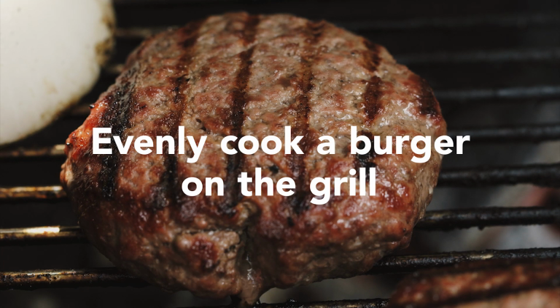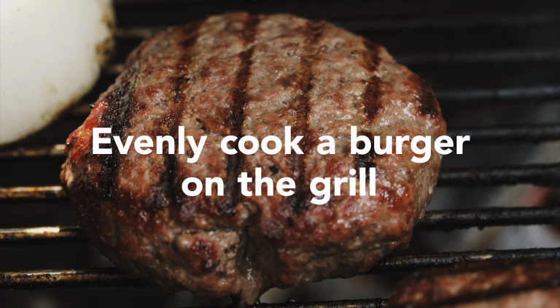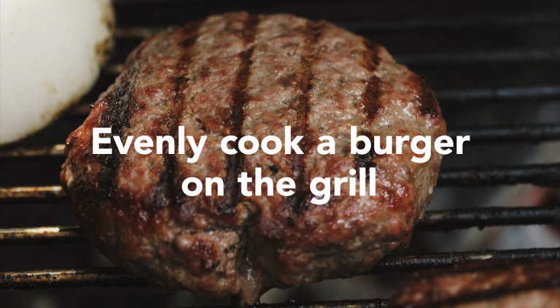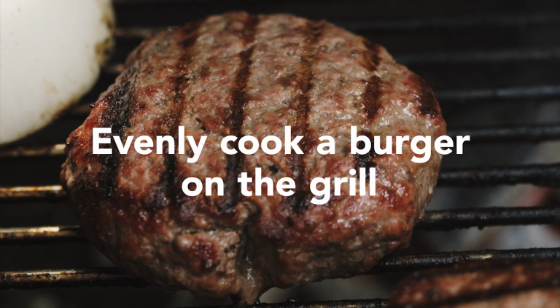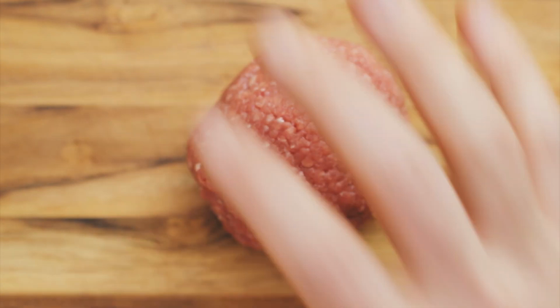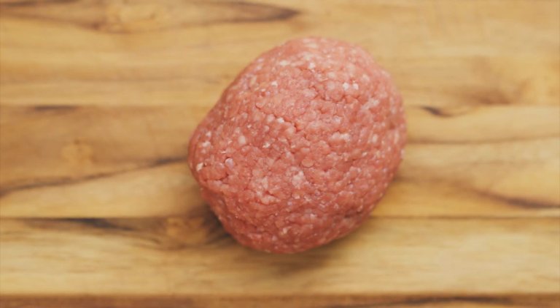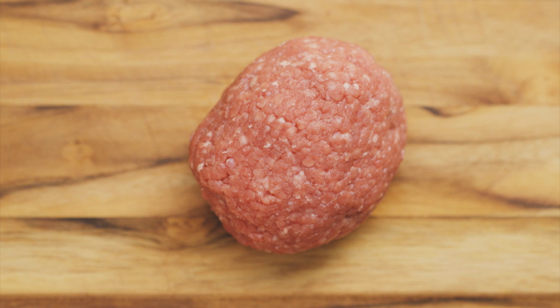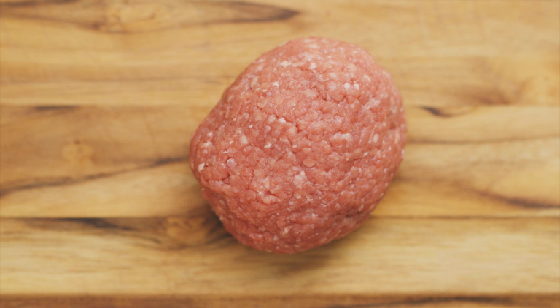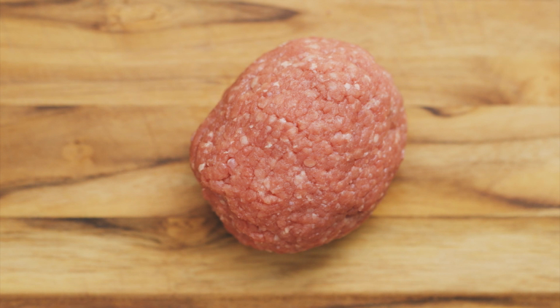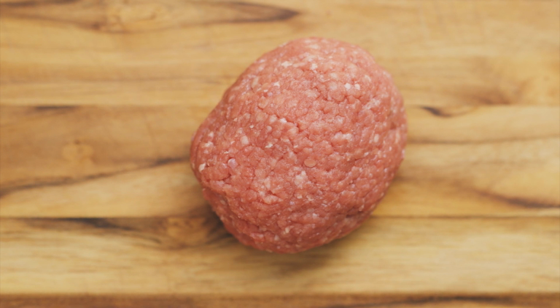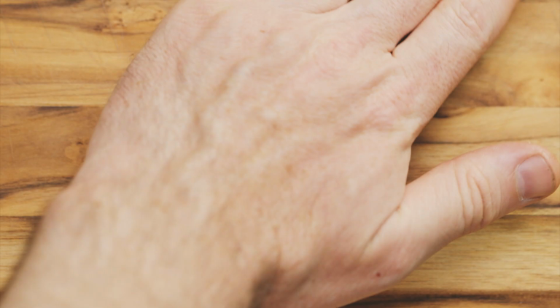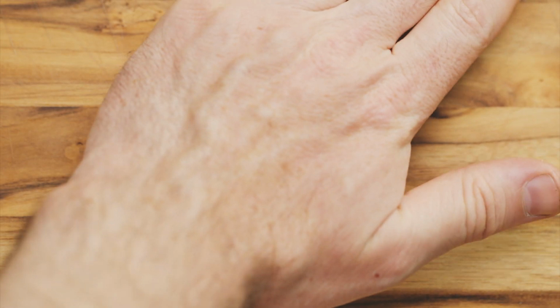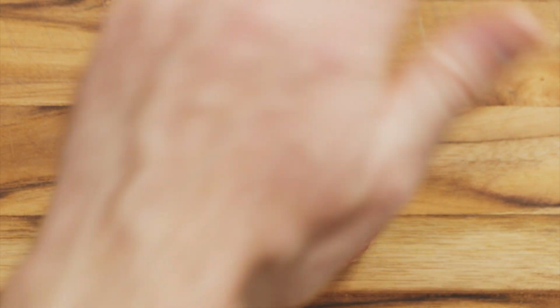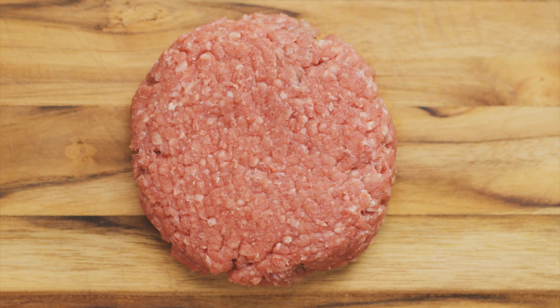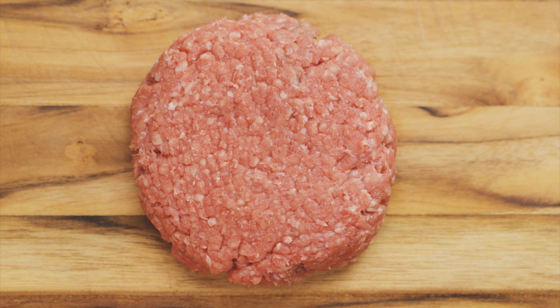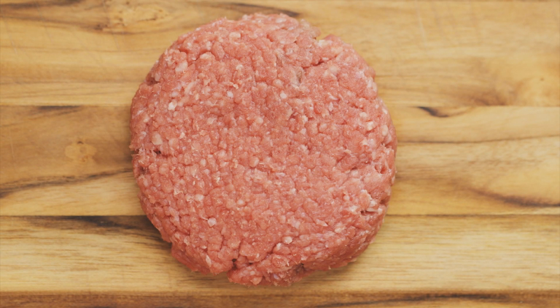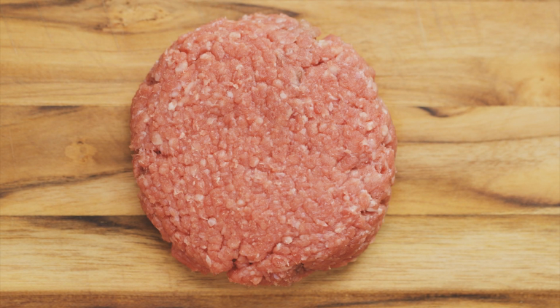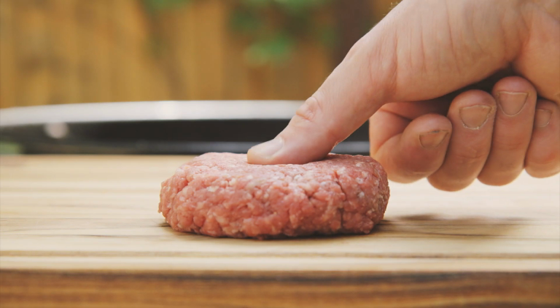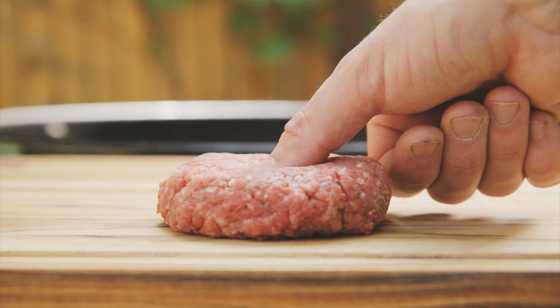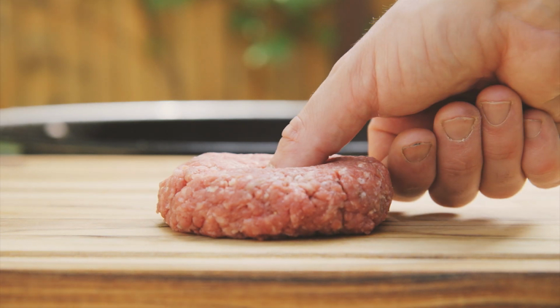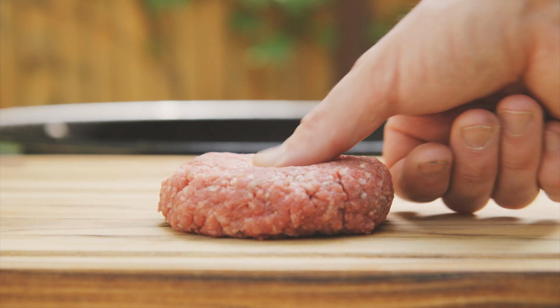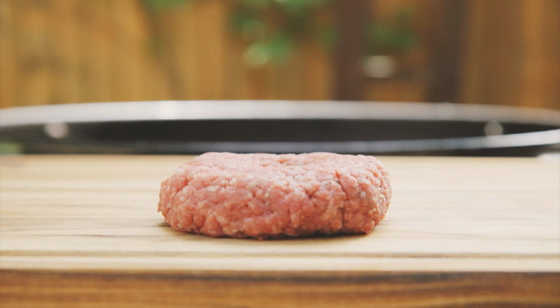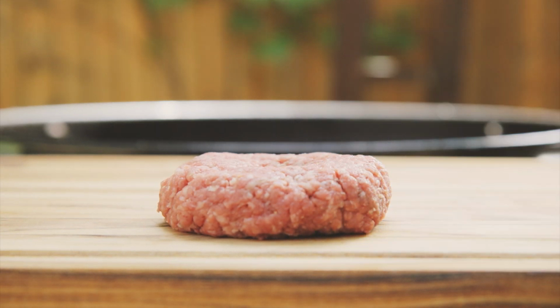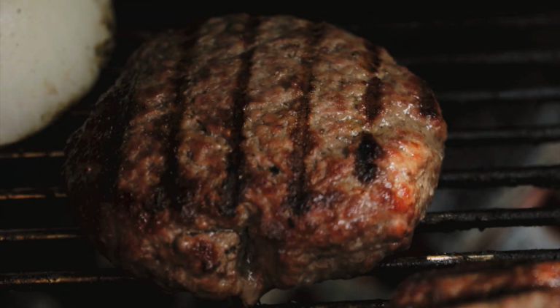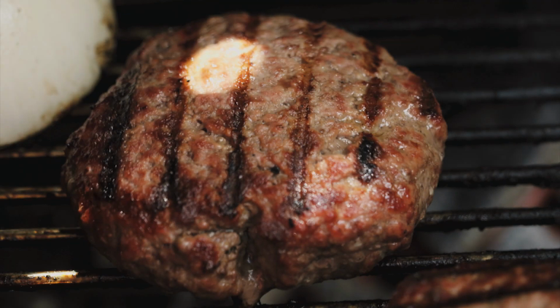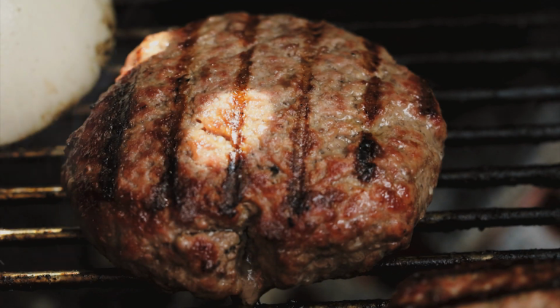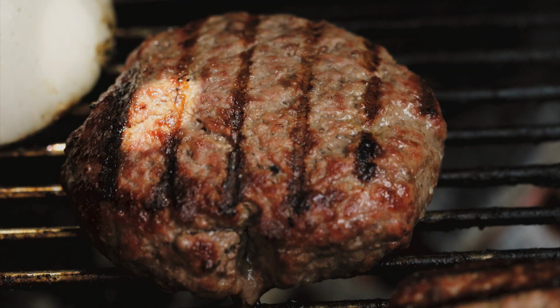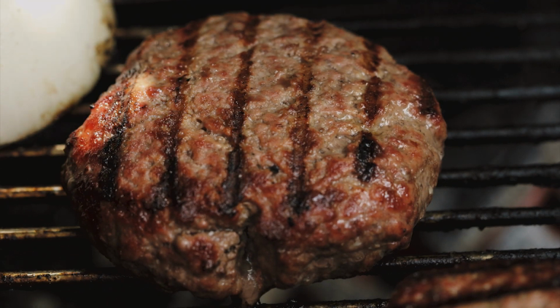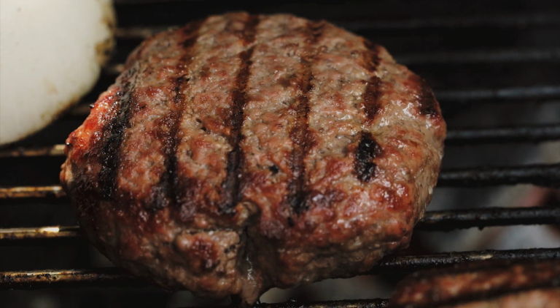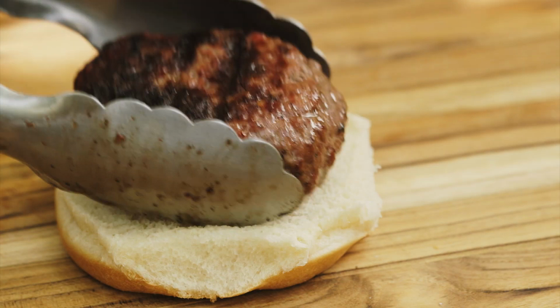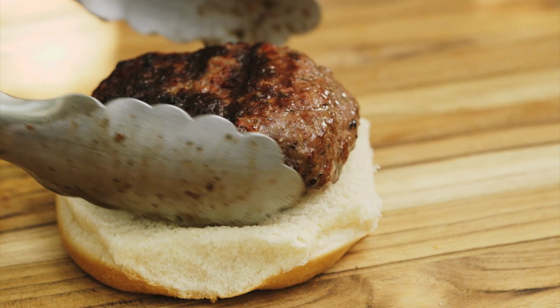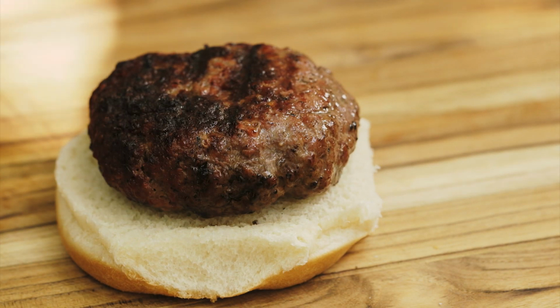To evenly grill a burger, make a ground beef patty. Press your thumb into the center so the burger won't bulge while it cooks.